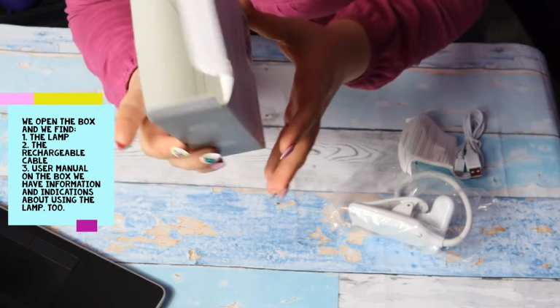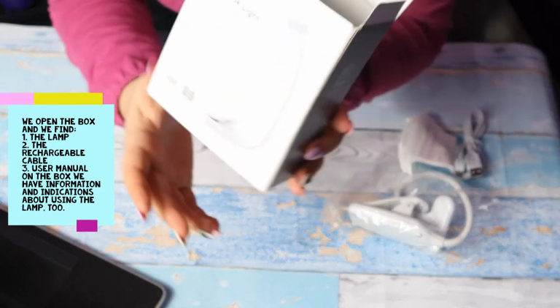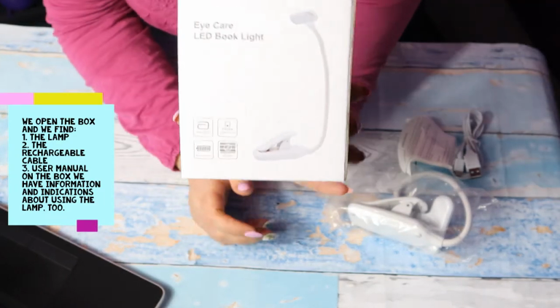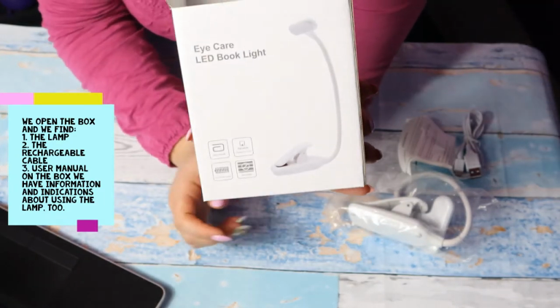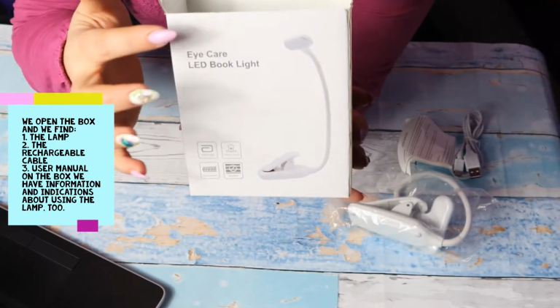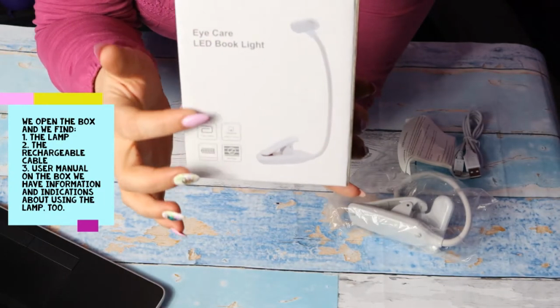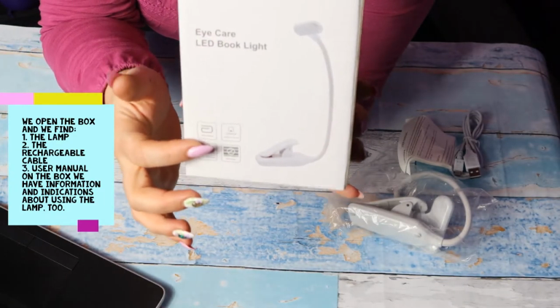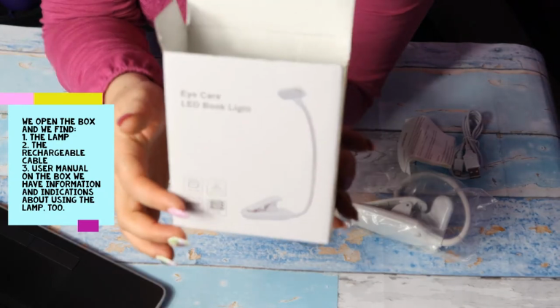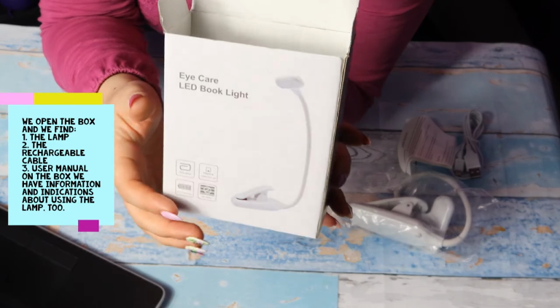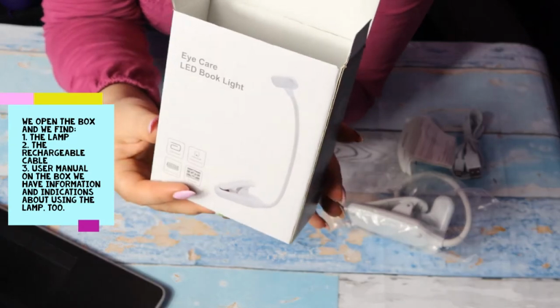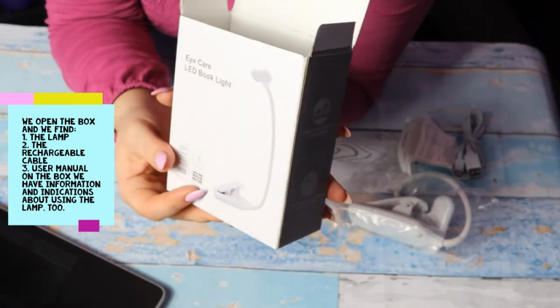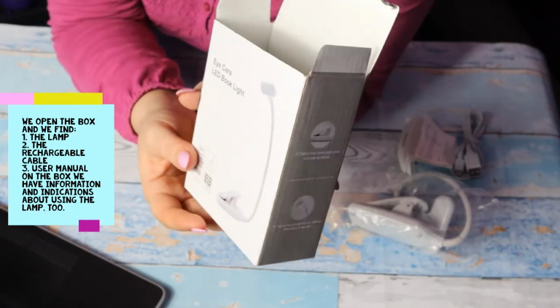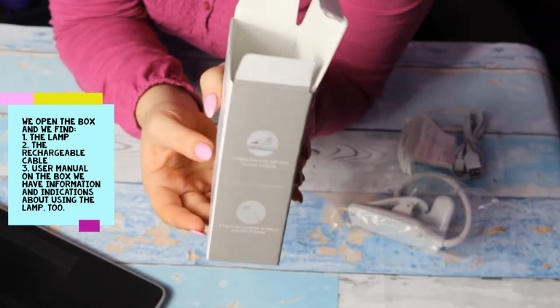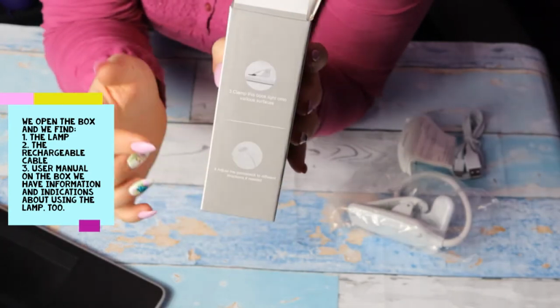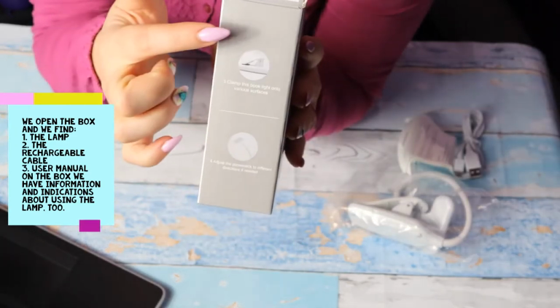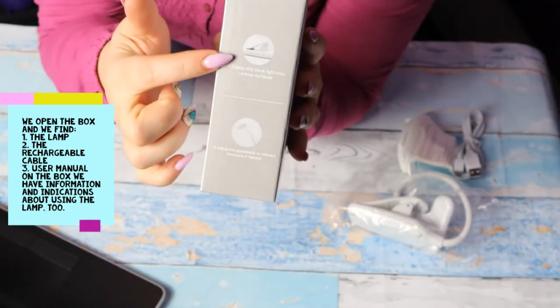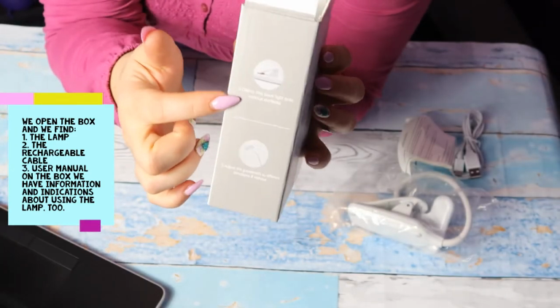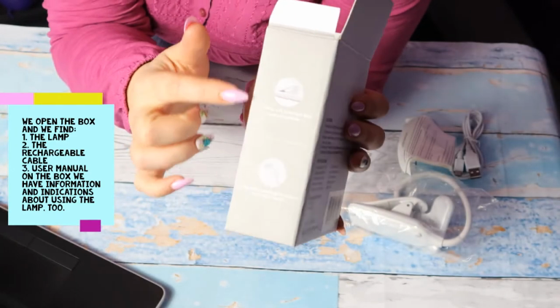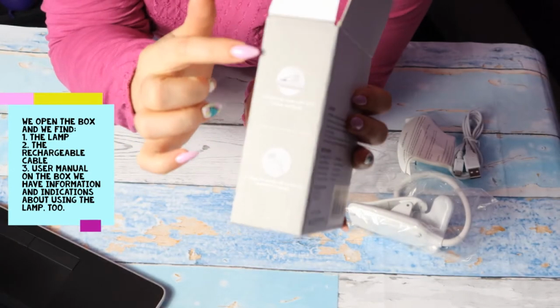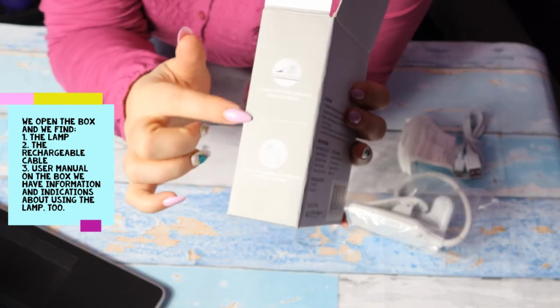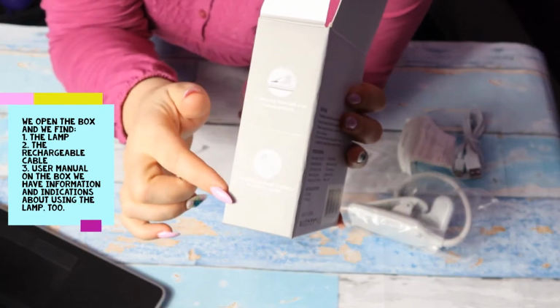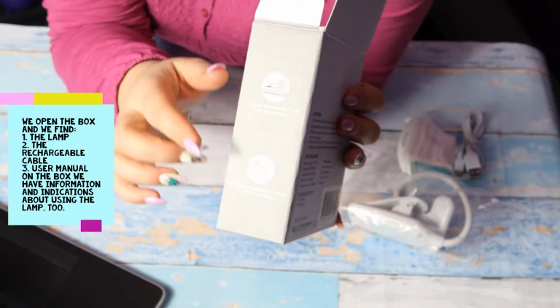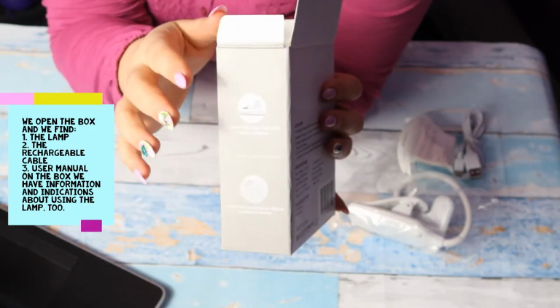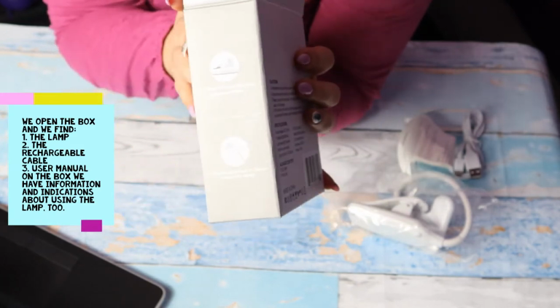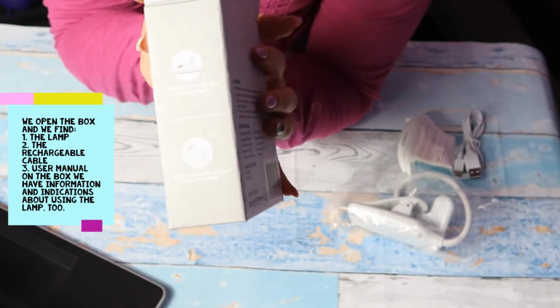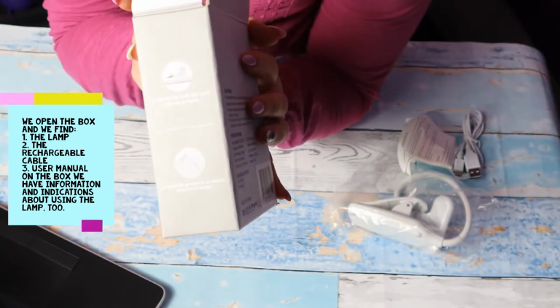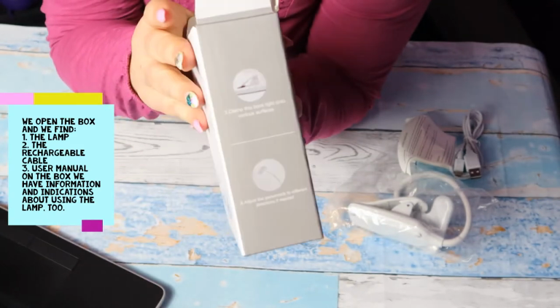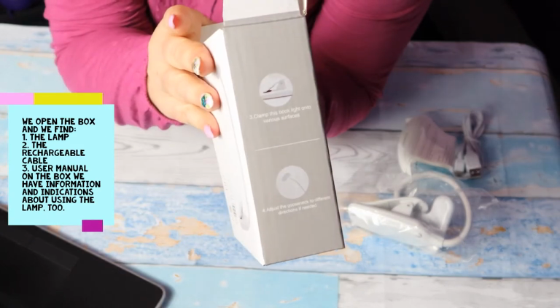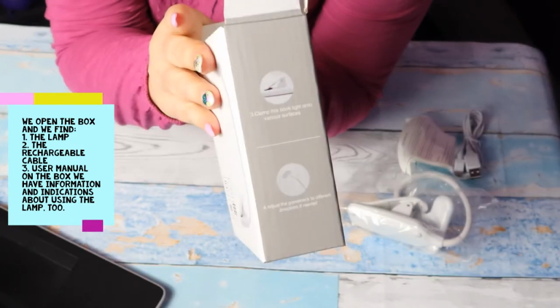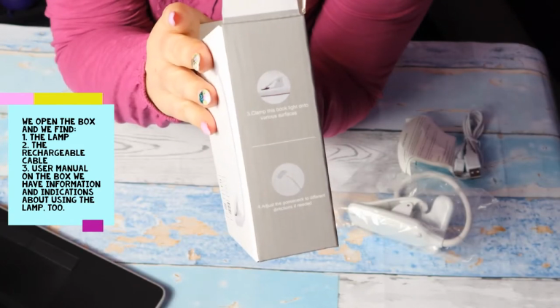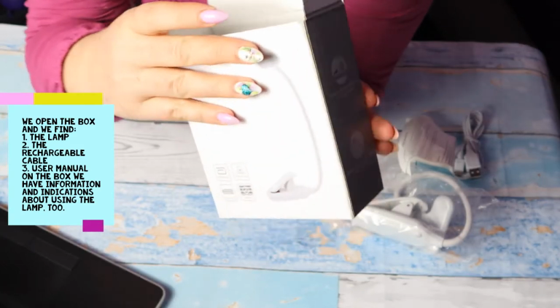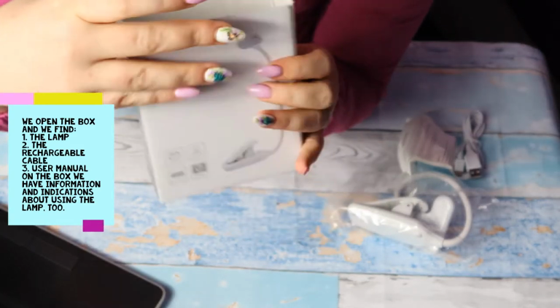Here you have on the box the product, and here you have some indications about its use.